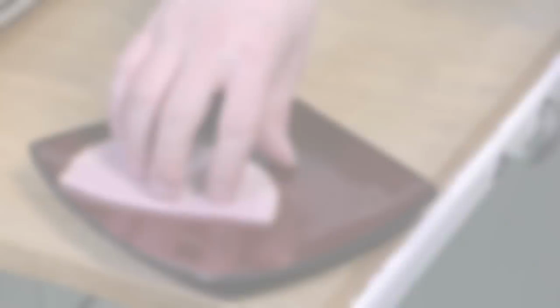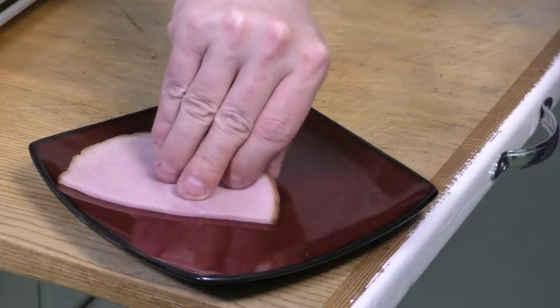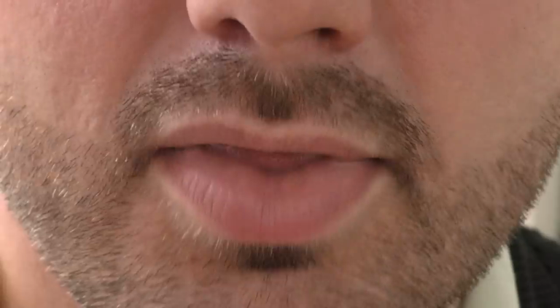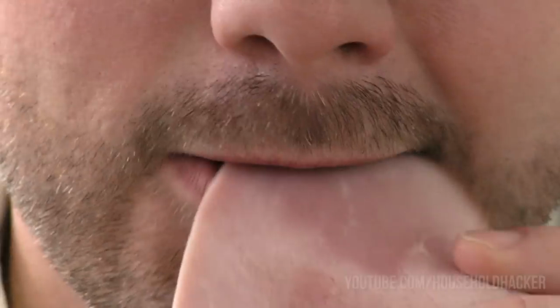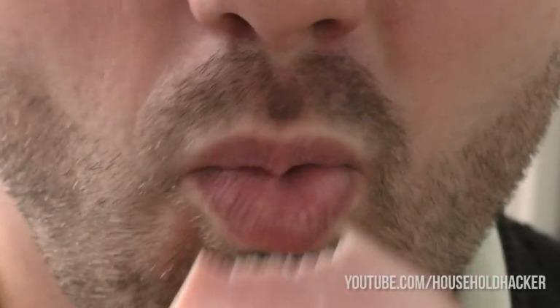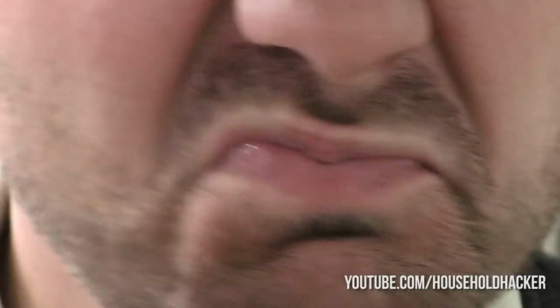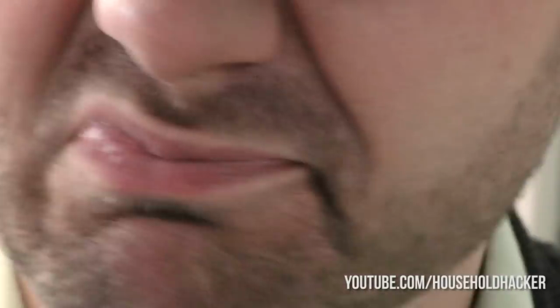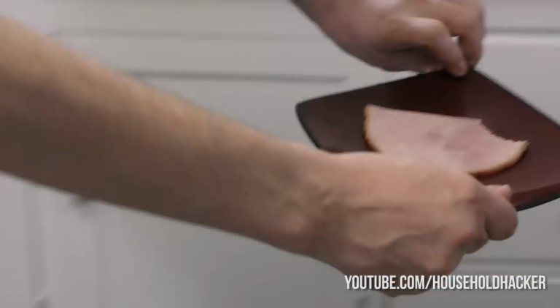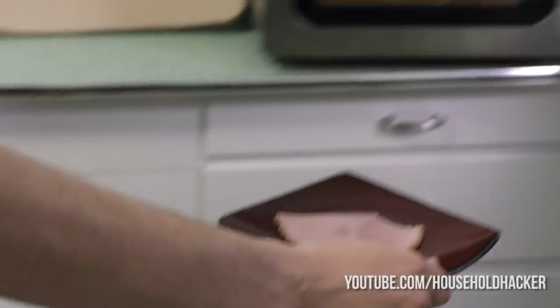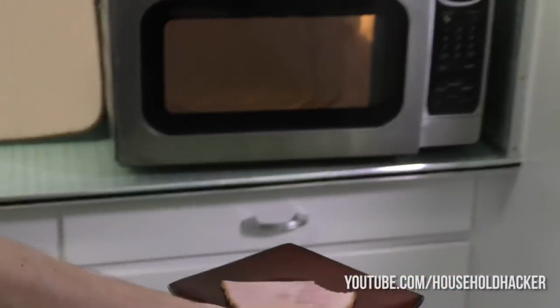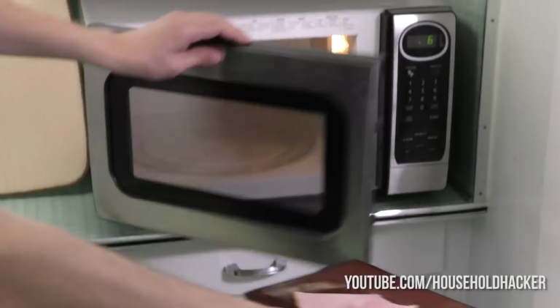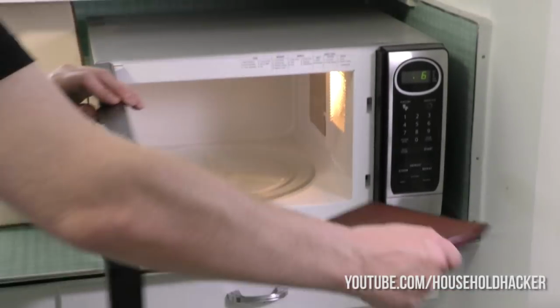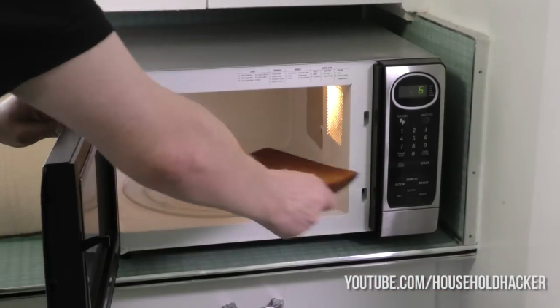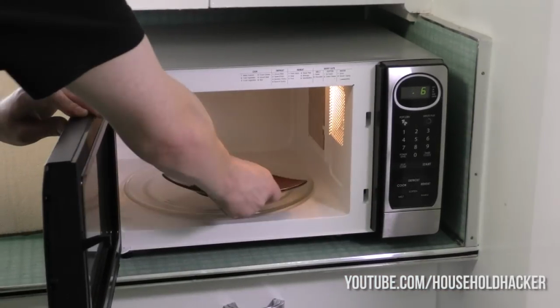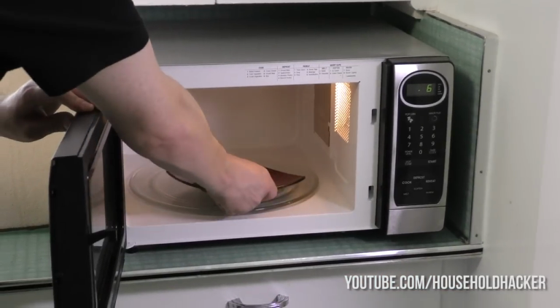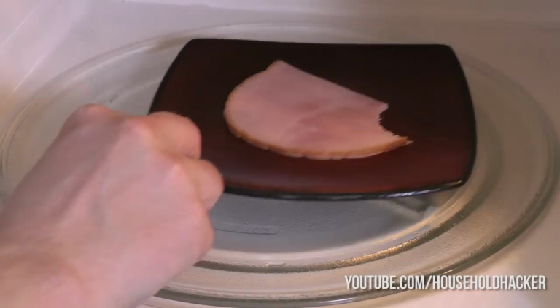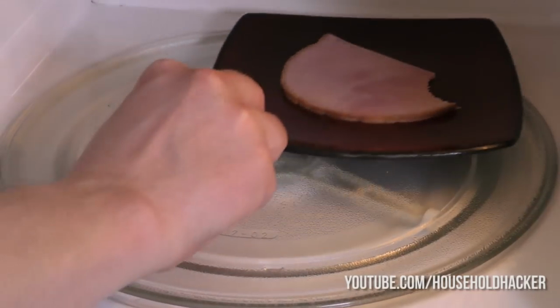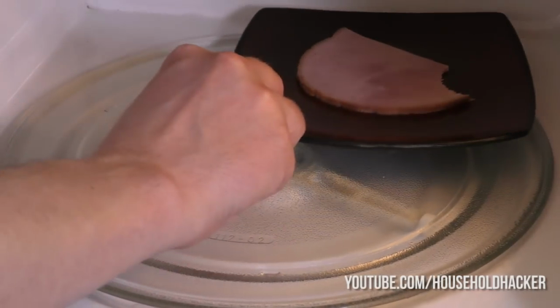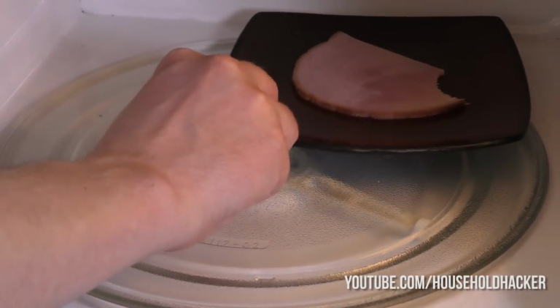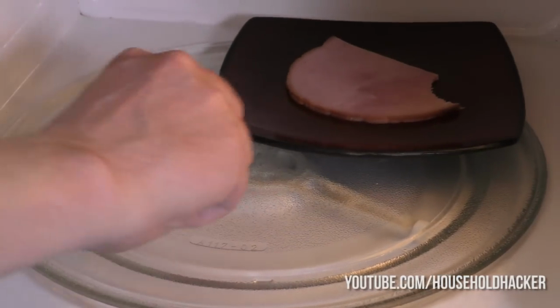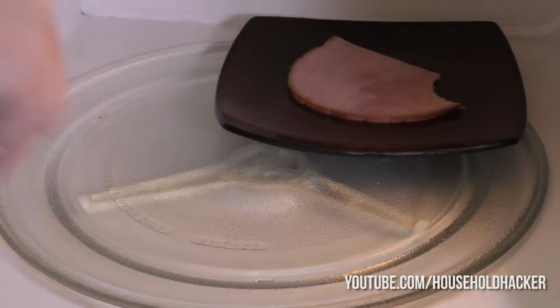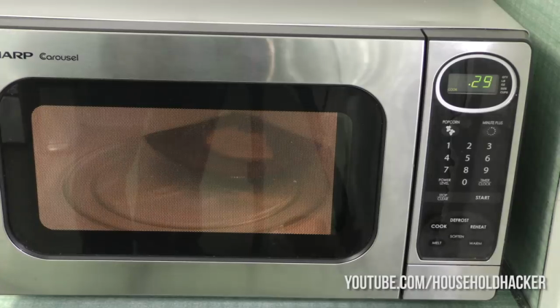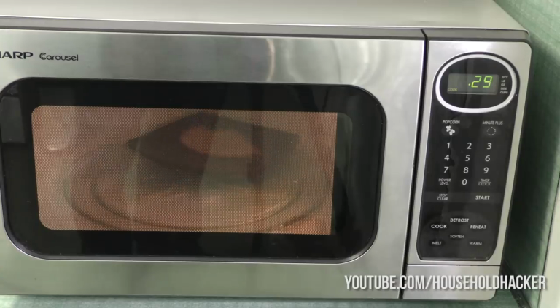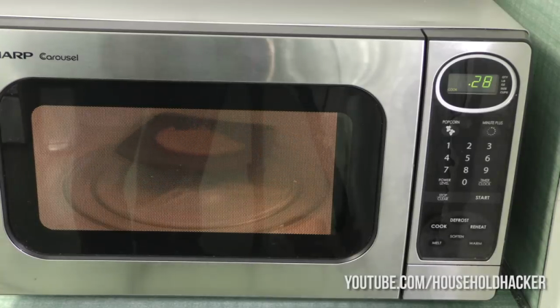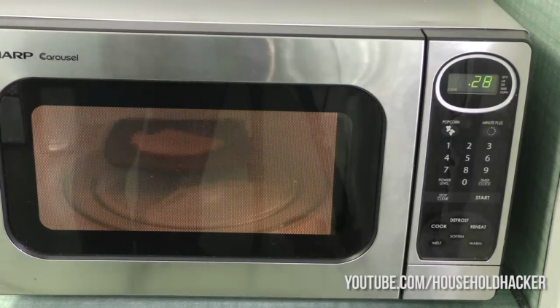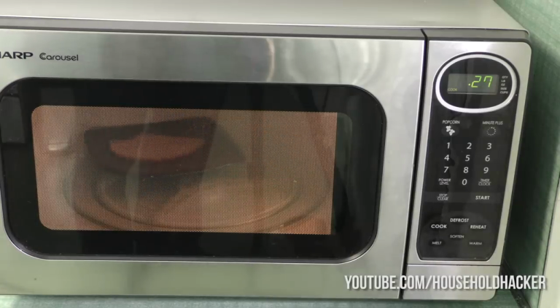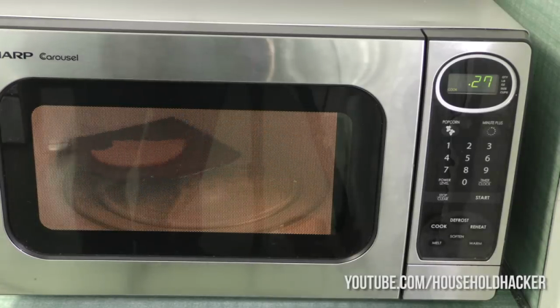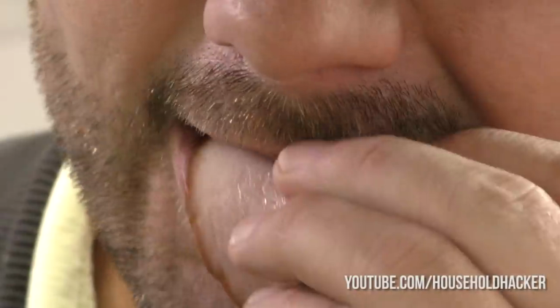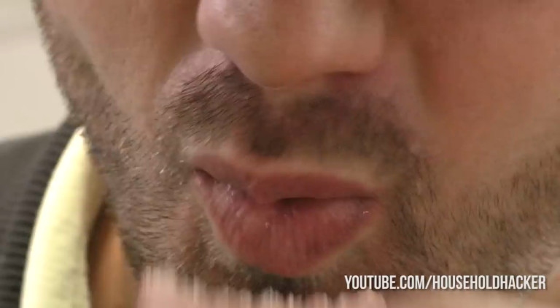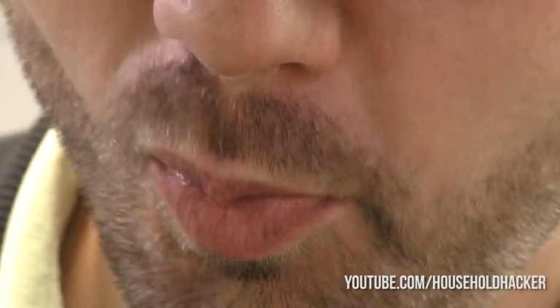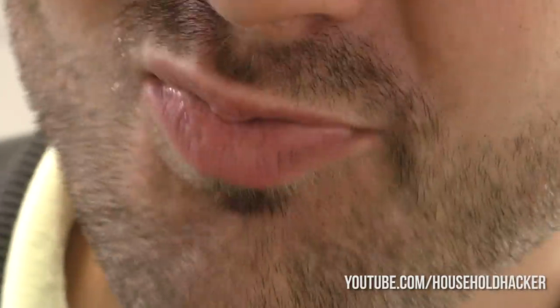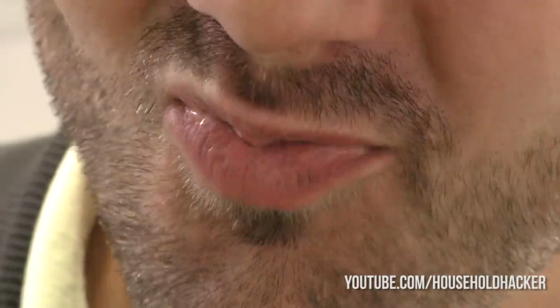Cold food usually isn't fun, but reheating things in the microwave can often leave cold spots. We can avoid this entirely by placing our reheatable food on the edge of the microwave. The center is typically a dead zone, and placing food on the edge will give you a more balanced heating.